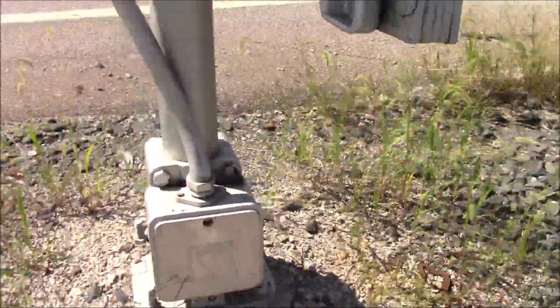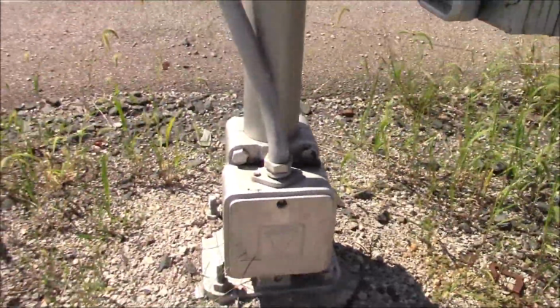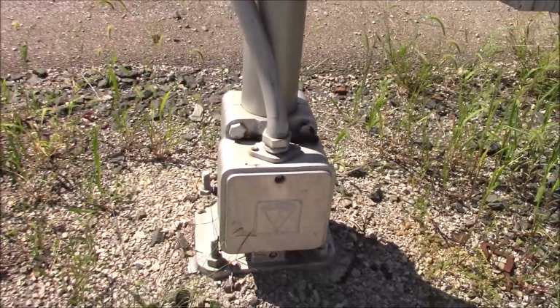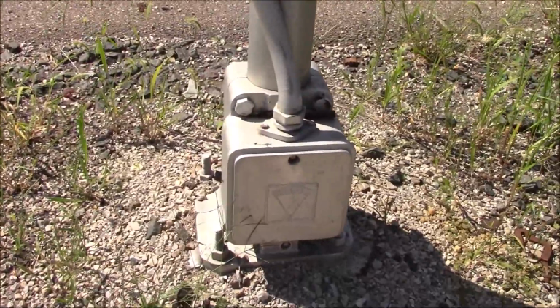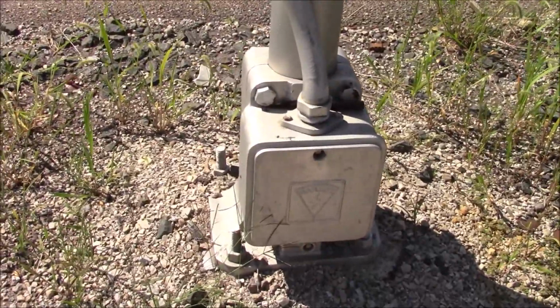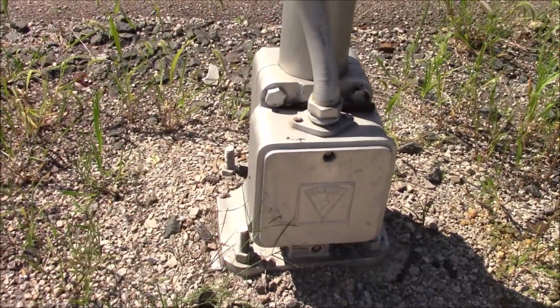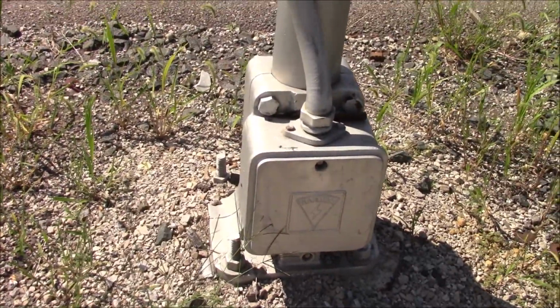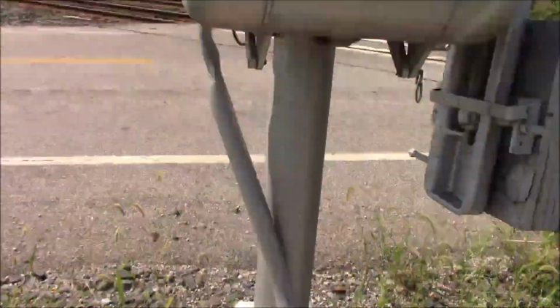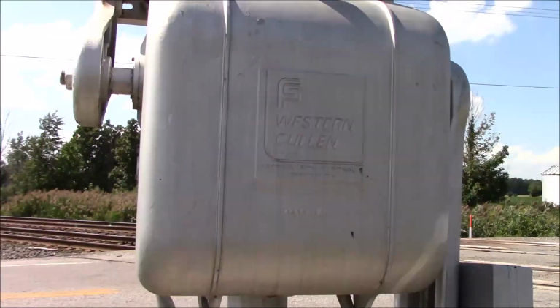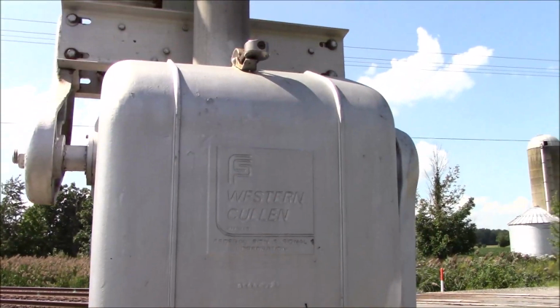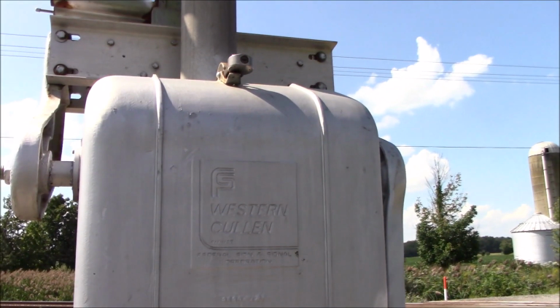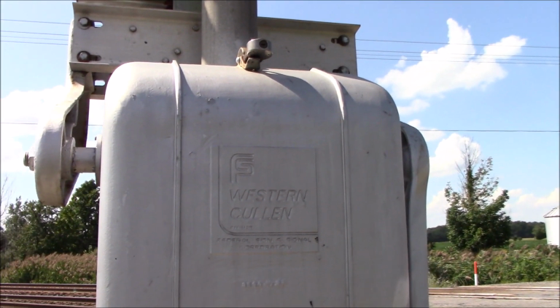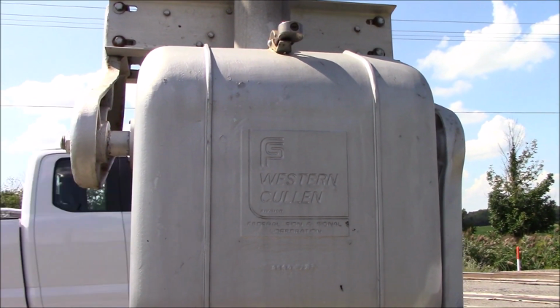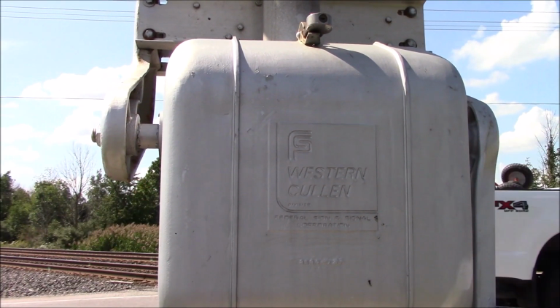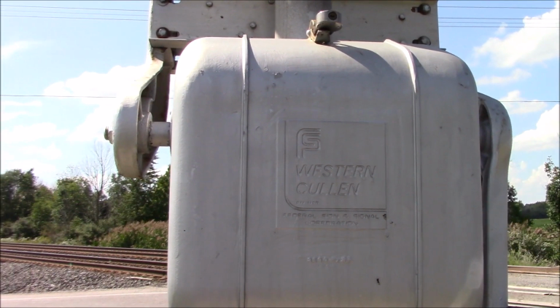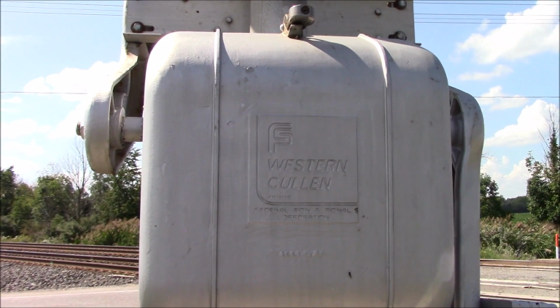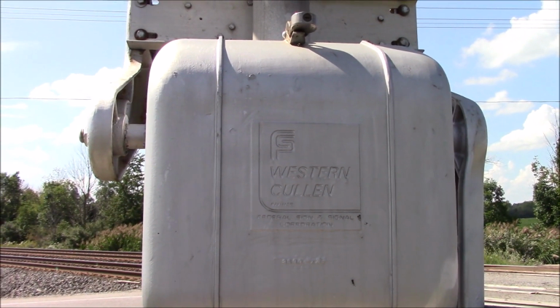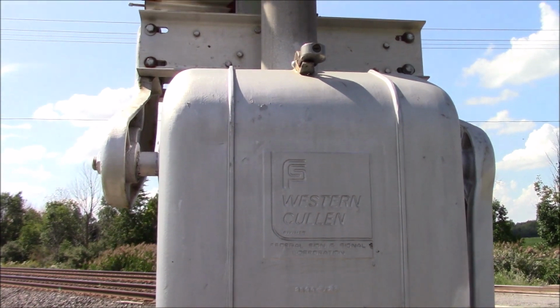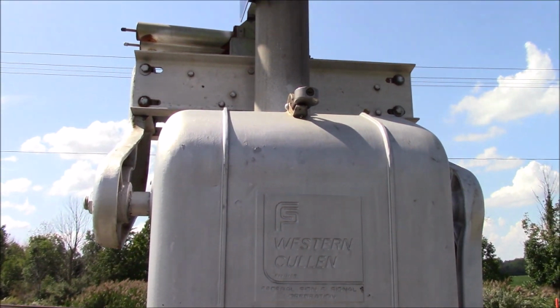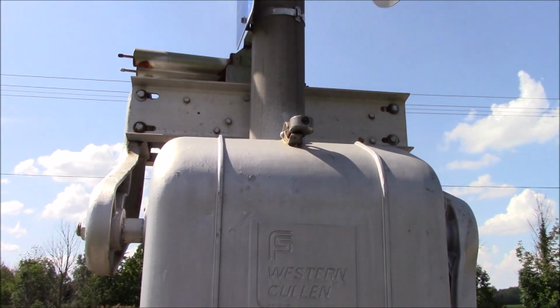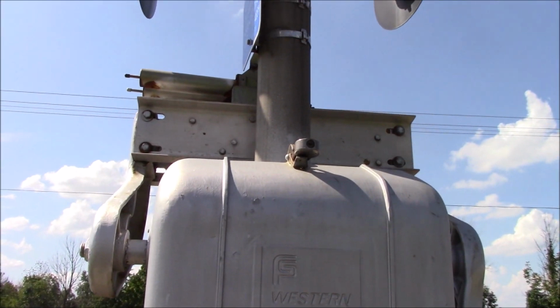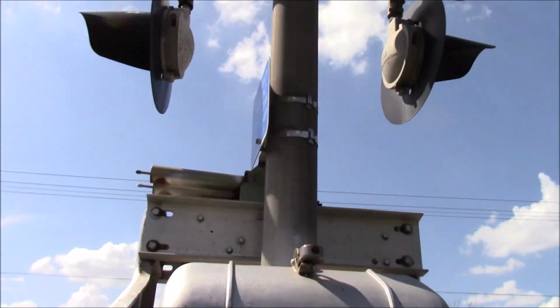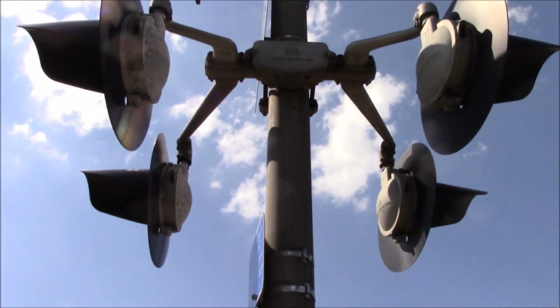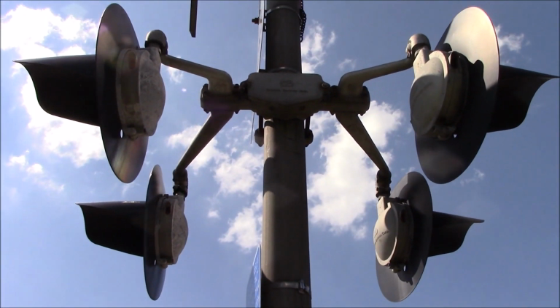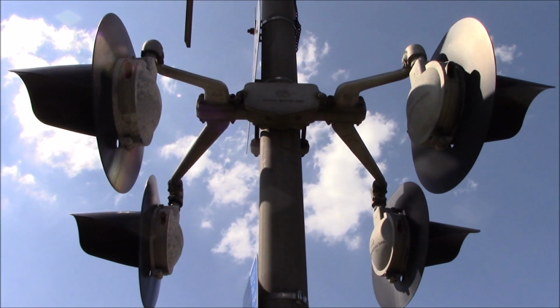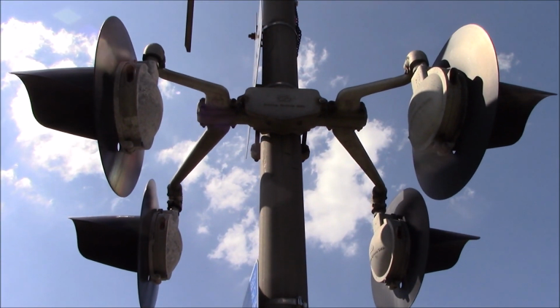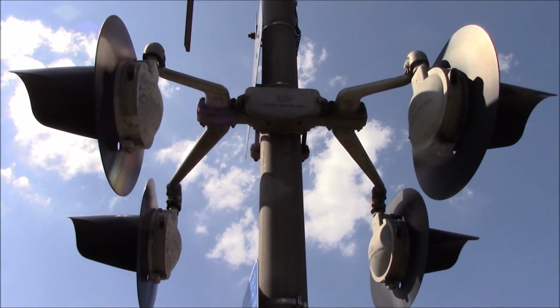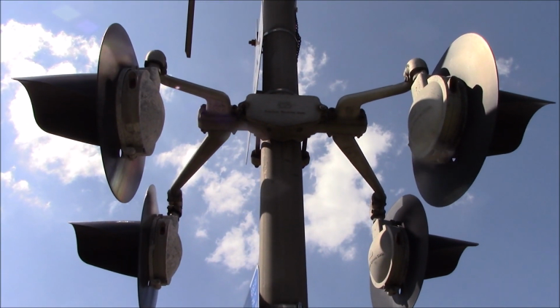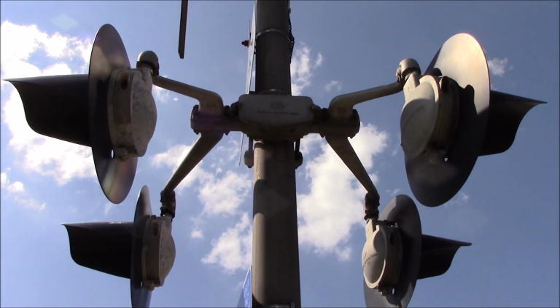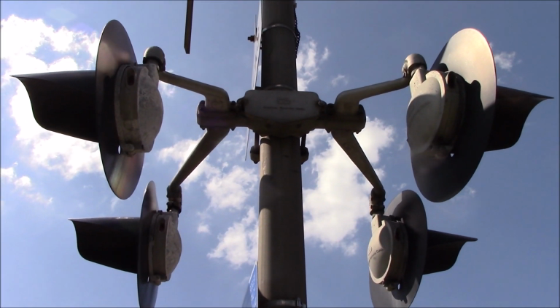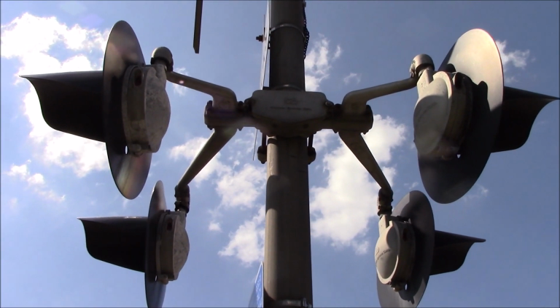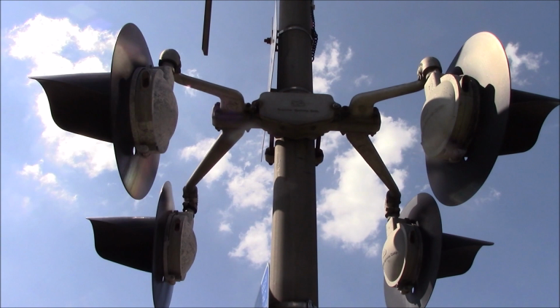We've got a Harman base, a Federal Signal Western Cullen Hayes gate mechanism, which is rare to find. We've got a side view of the lights with a Stratran bracket.